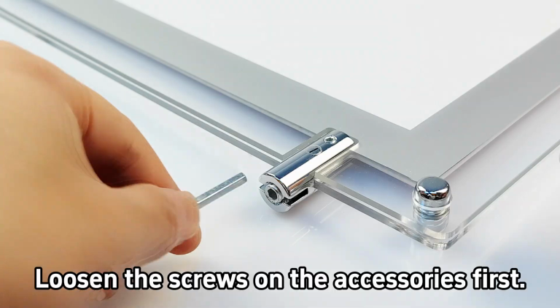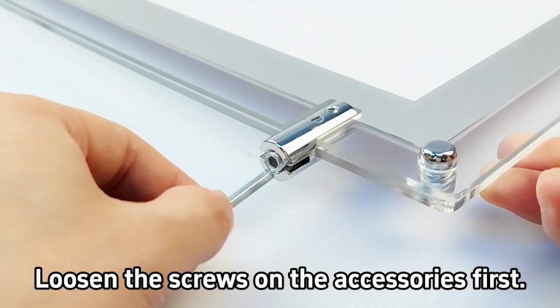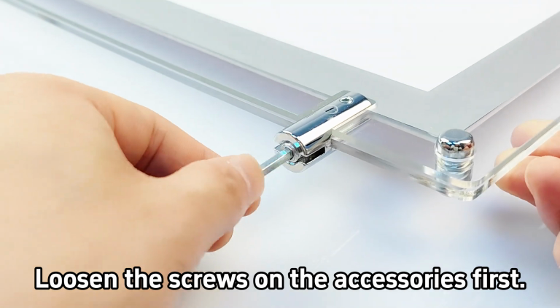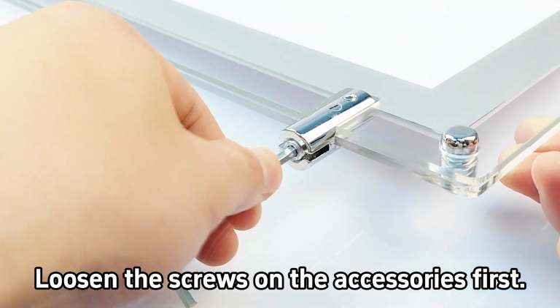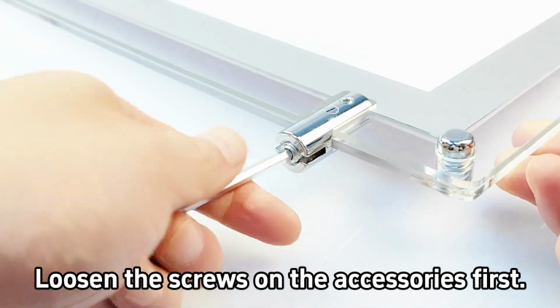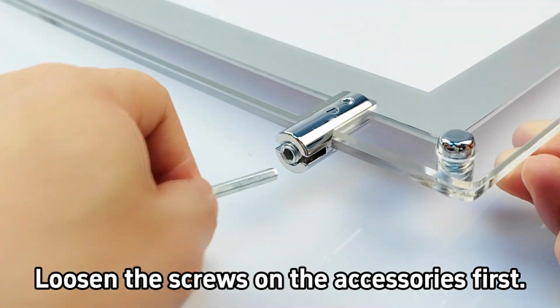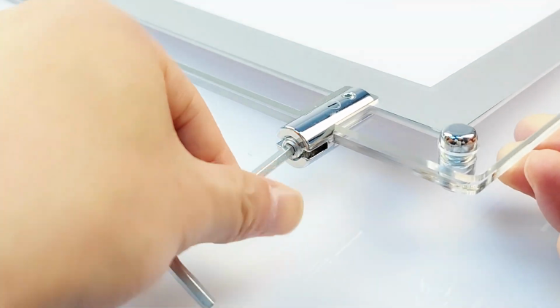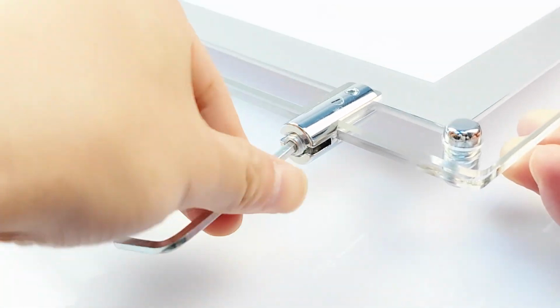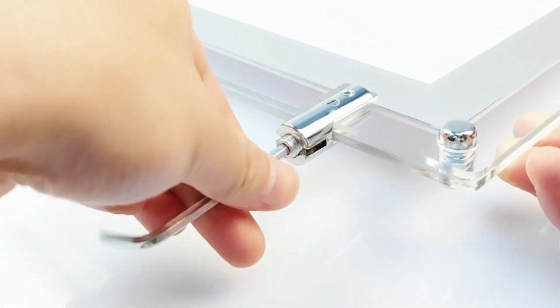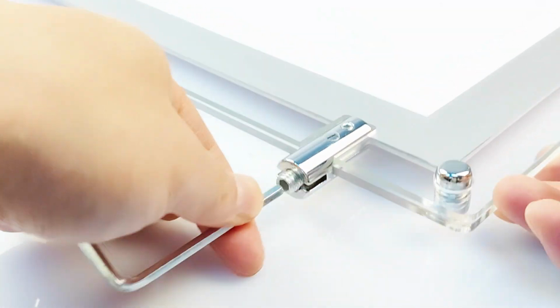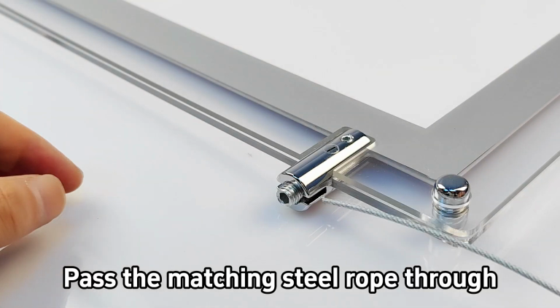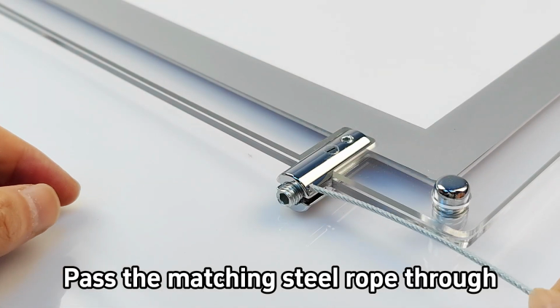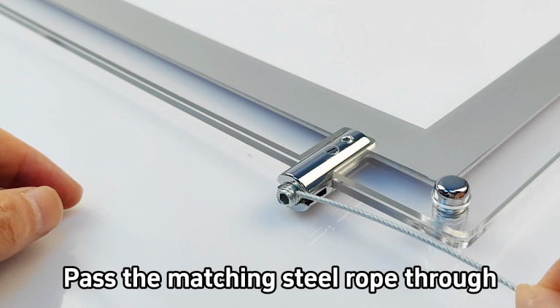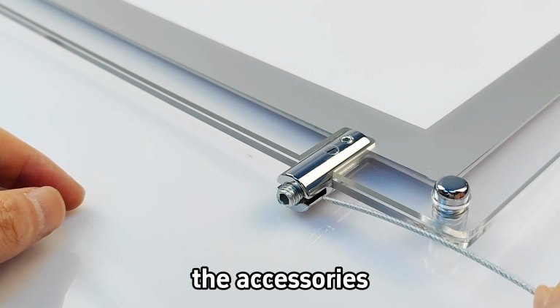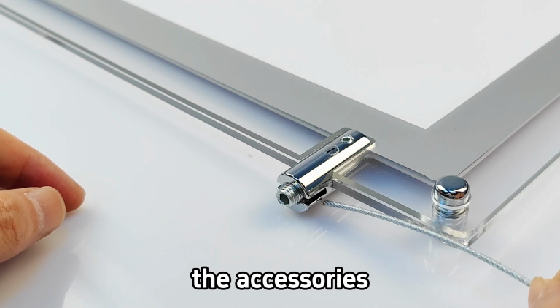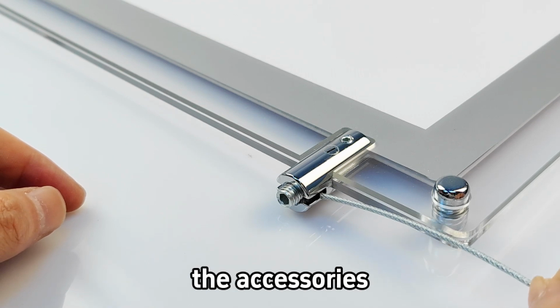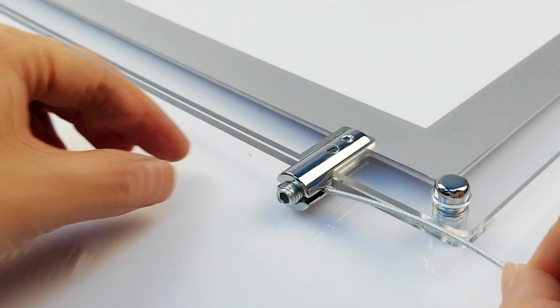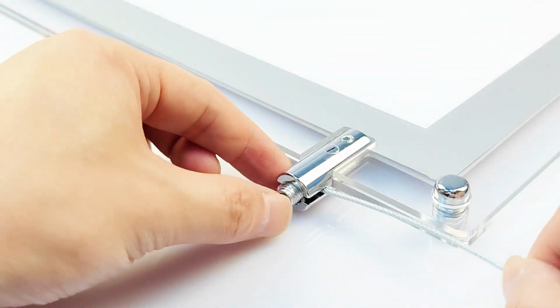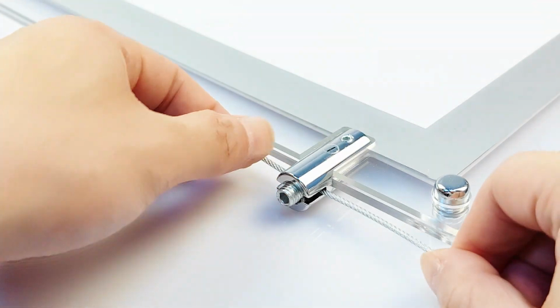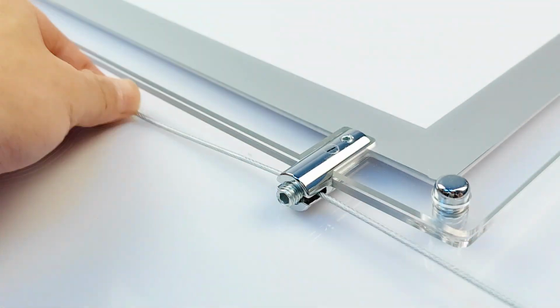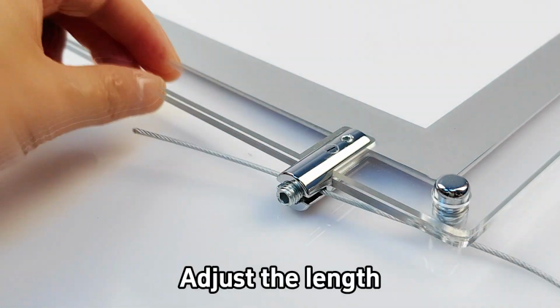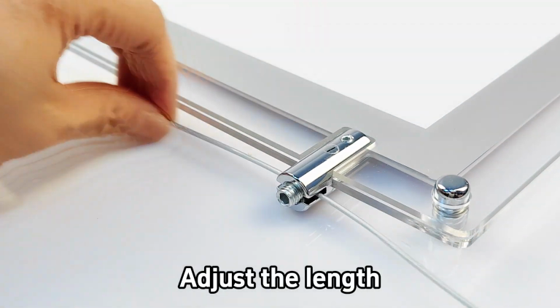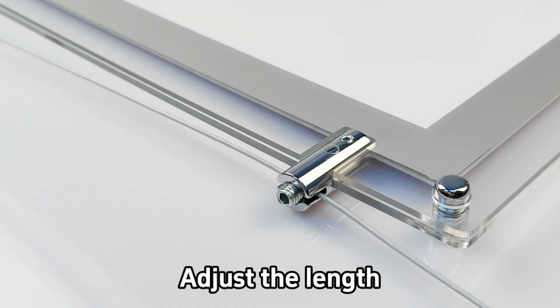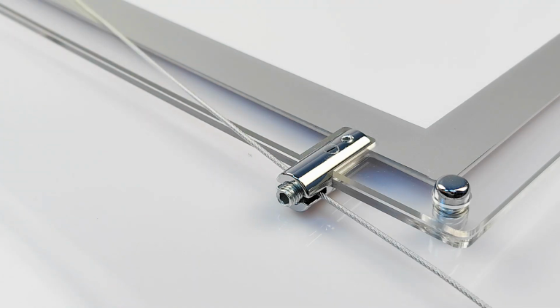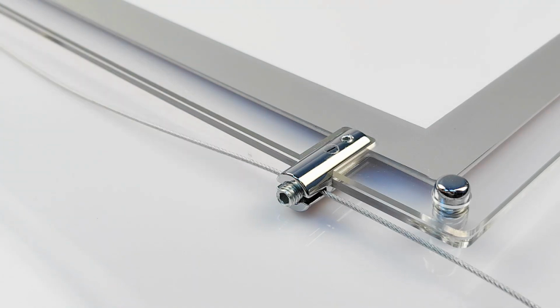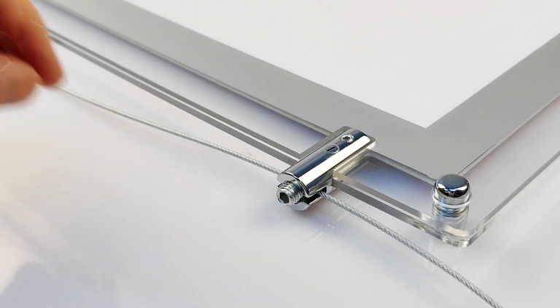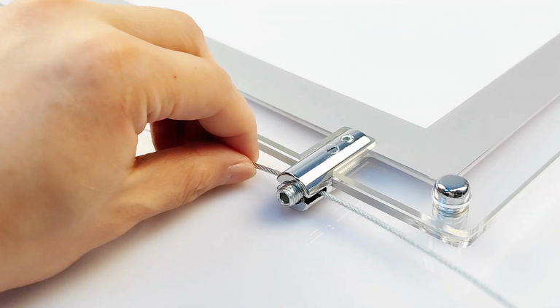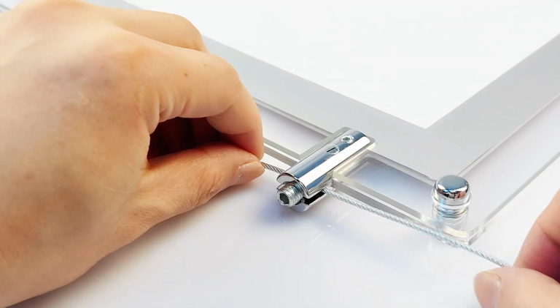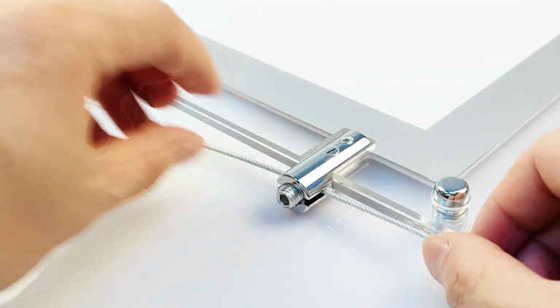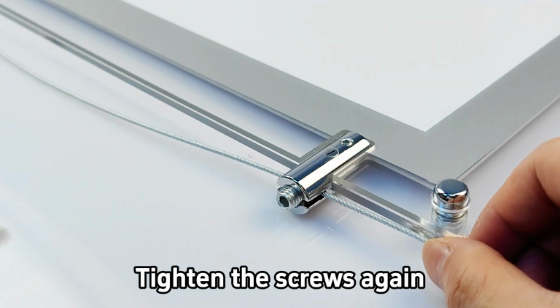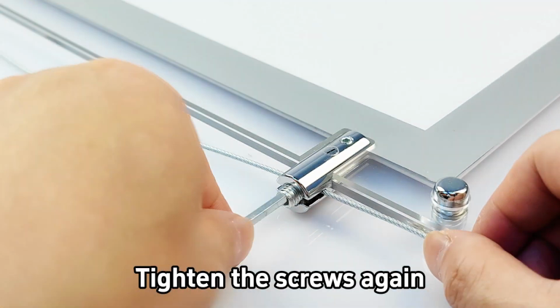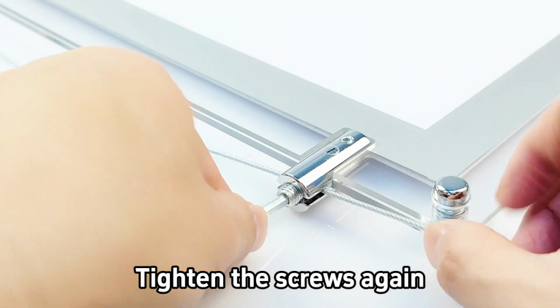Loosen the screws on the accessories first. Pass the matching steel rope through the accessories. Adjust the length, then tighten the screws again.